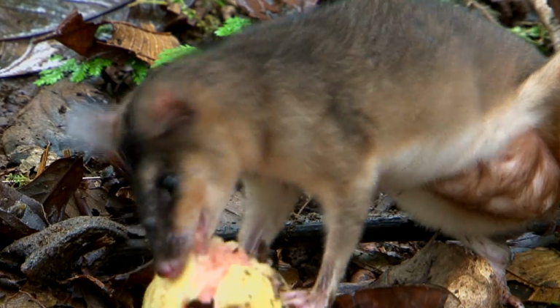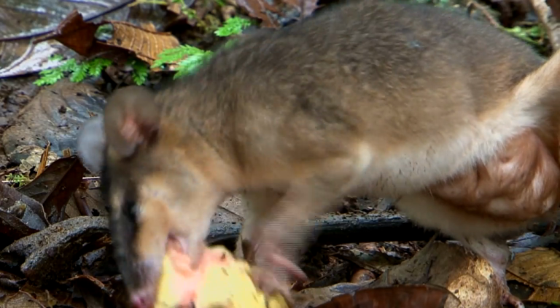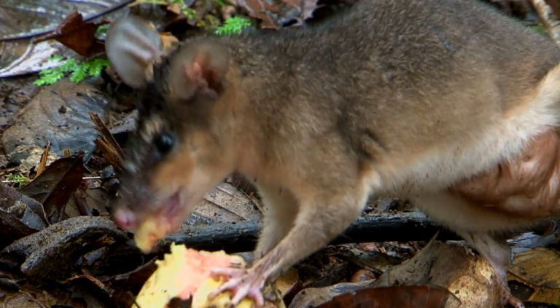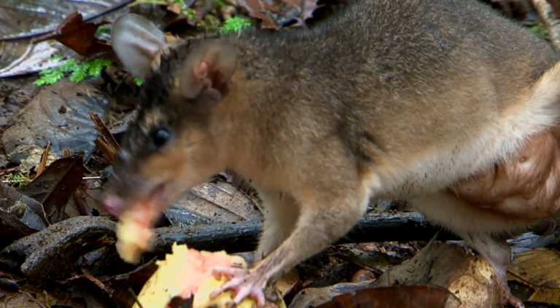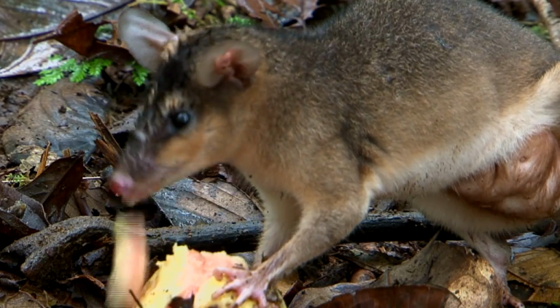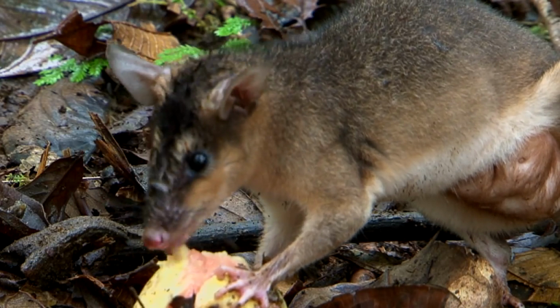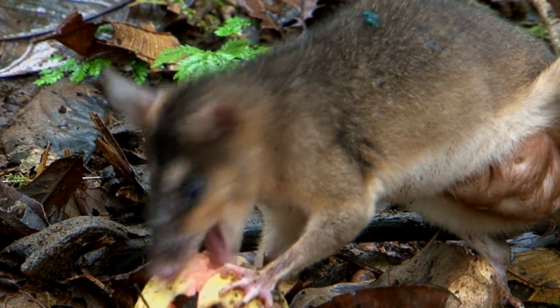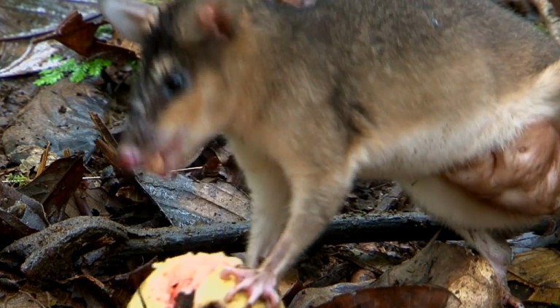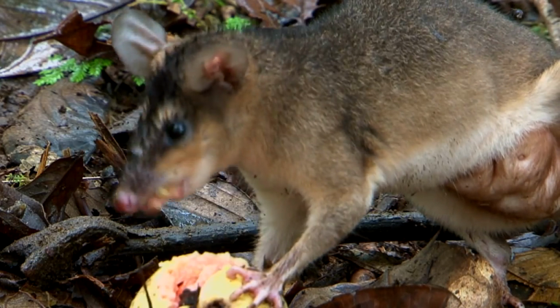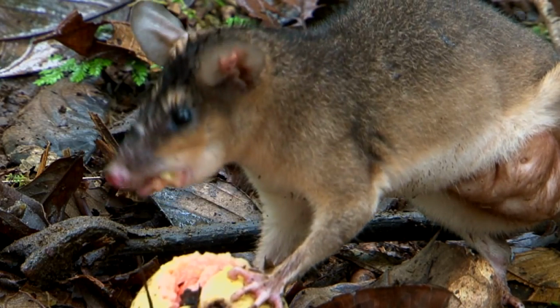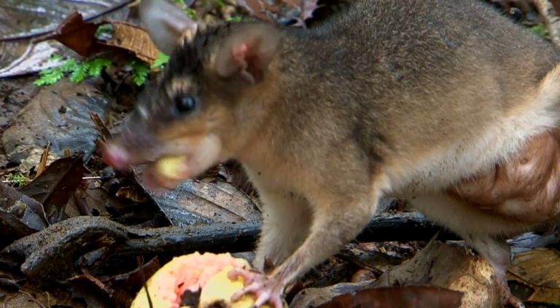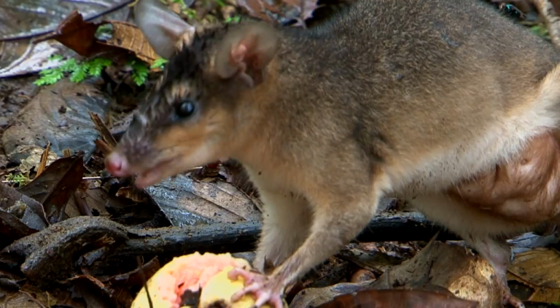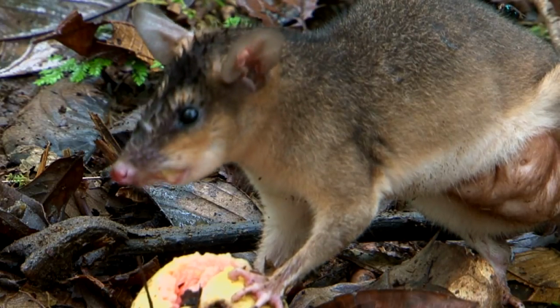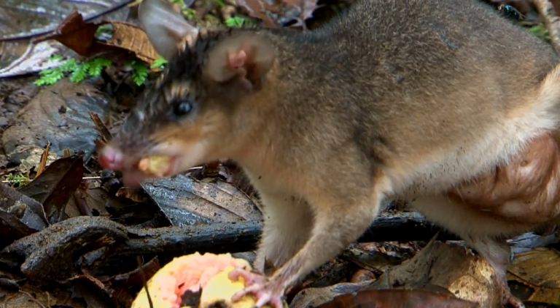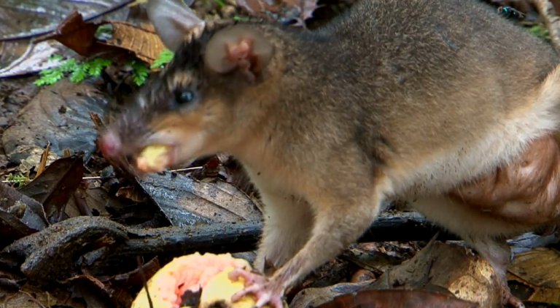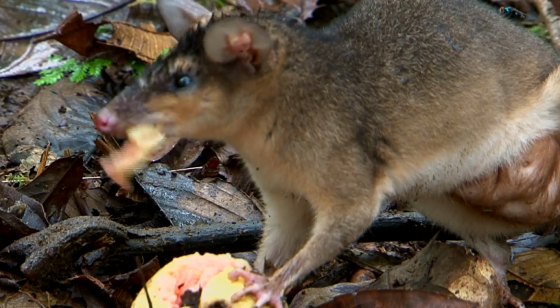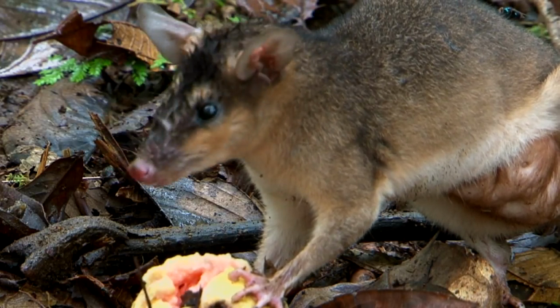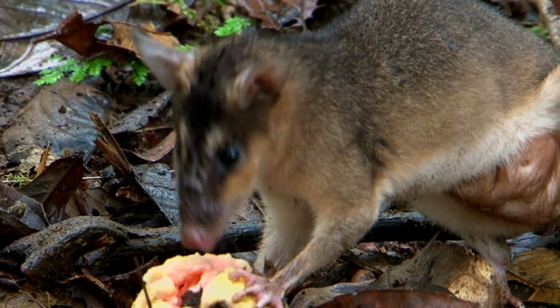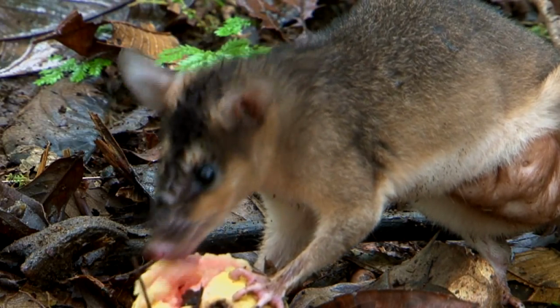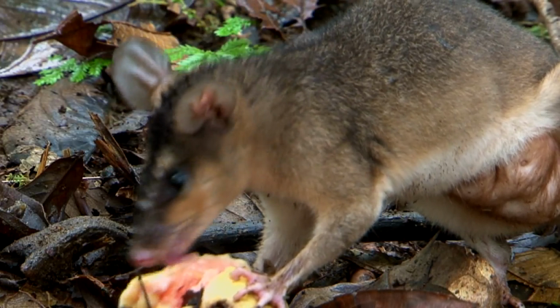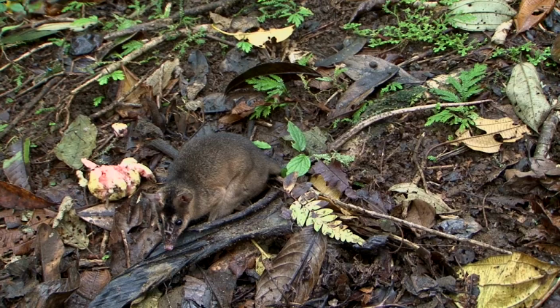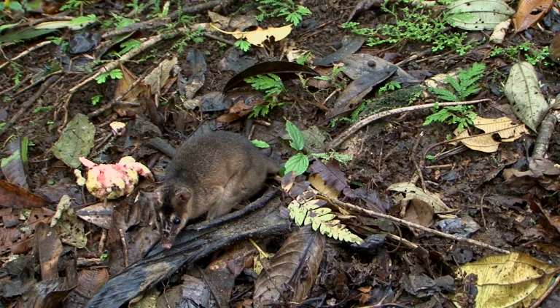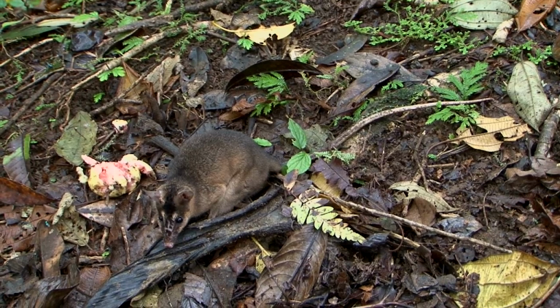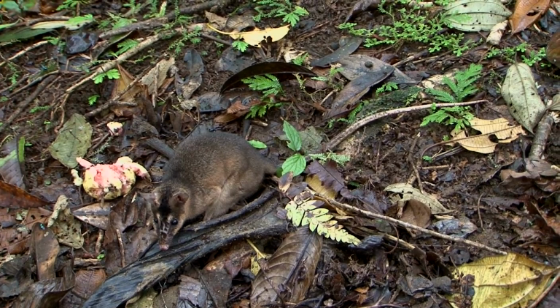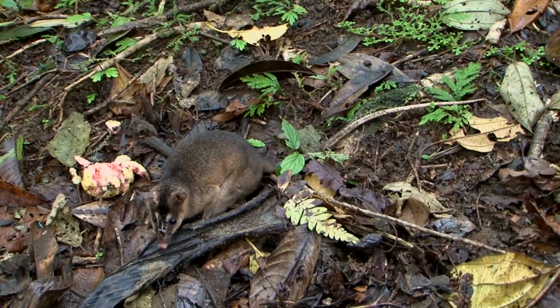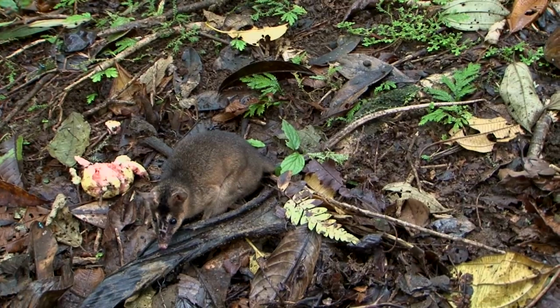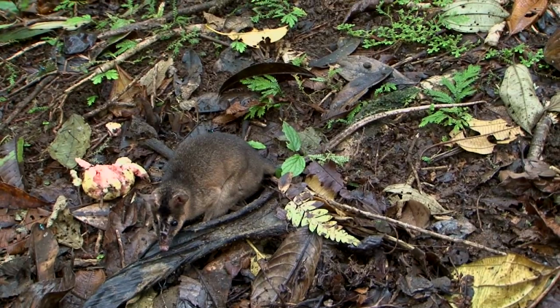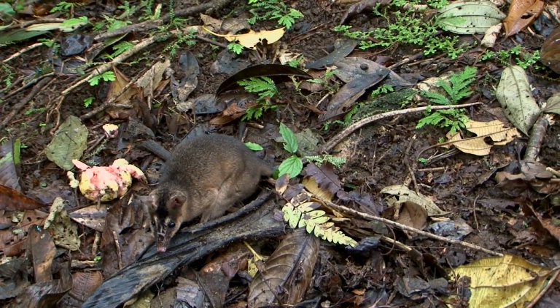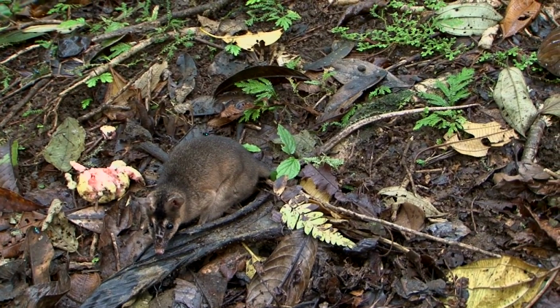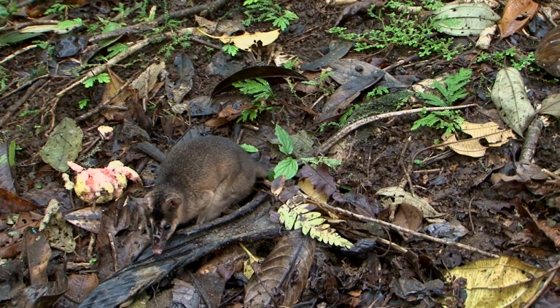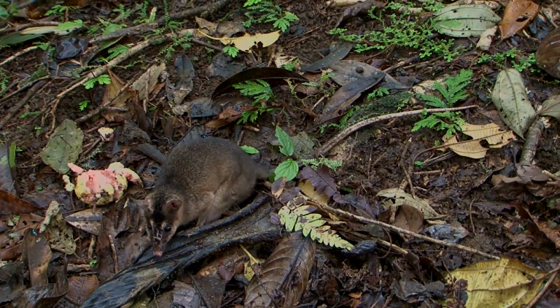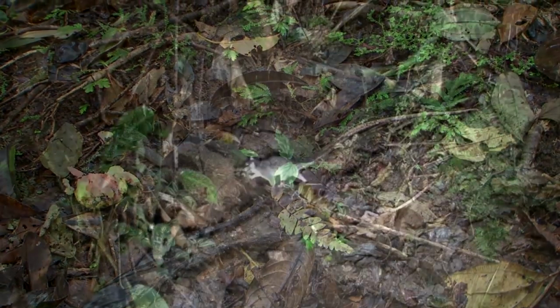Brown four-eyed opossums possibly breed in November and have litters of one to nine young, as they are called. The brown four-eyed opossum has no pouch.